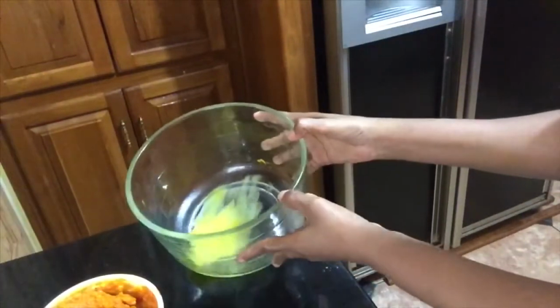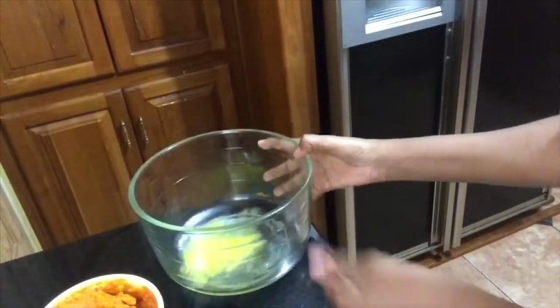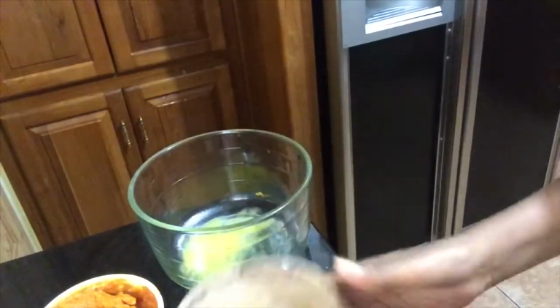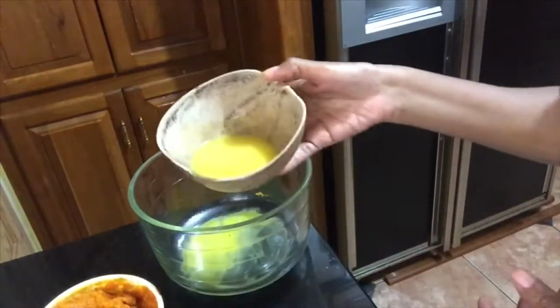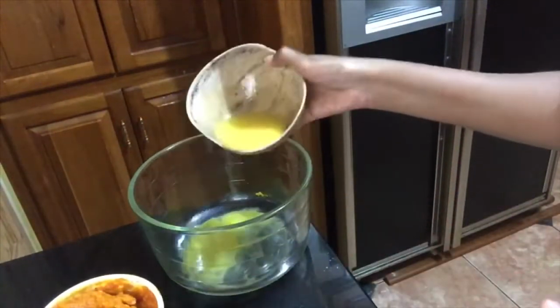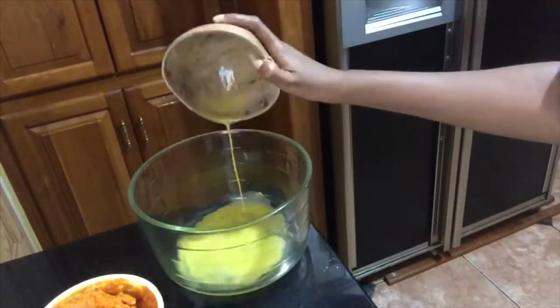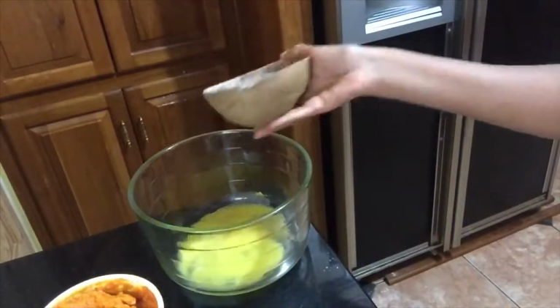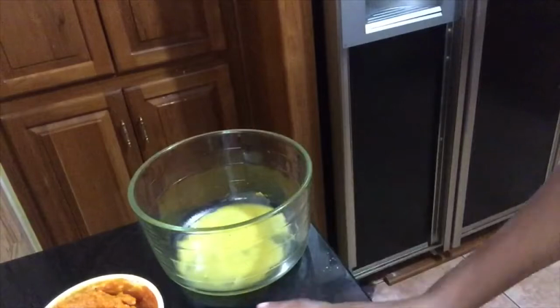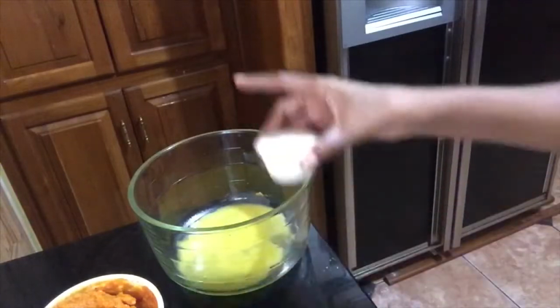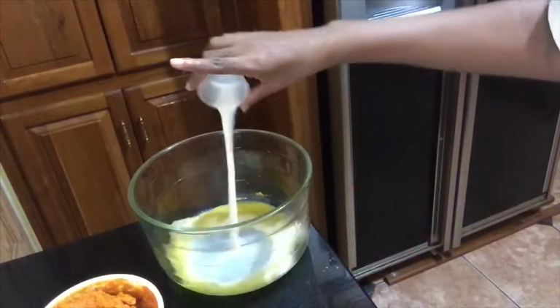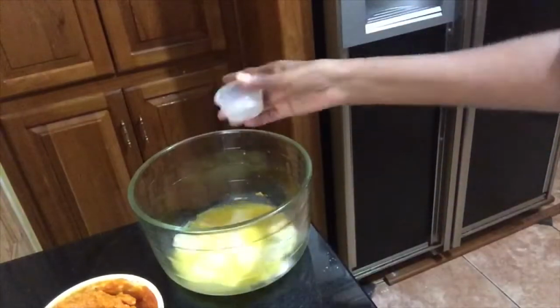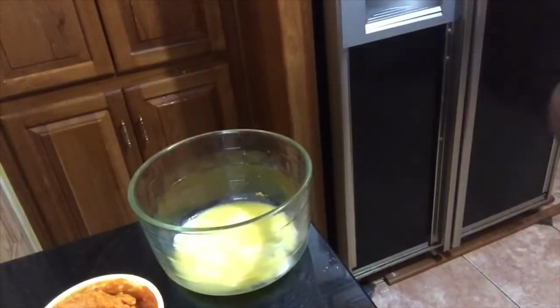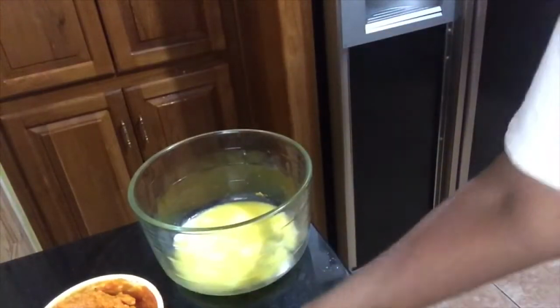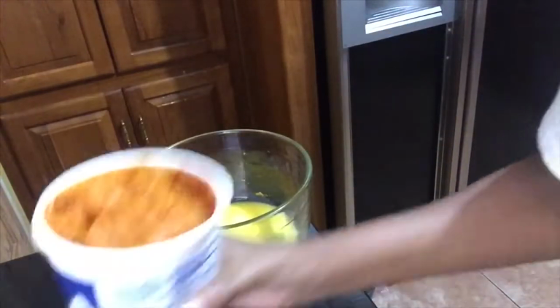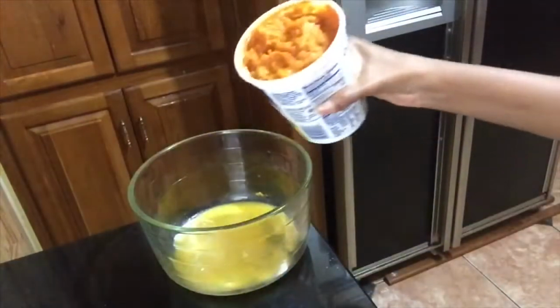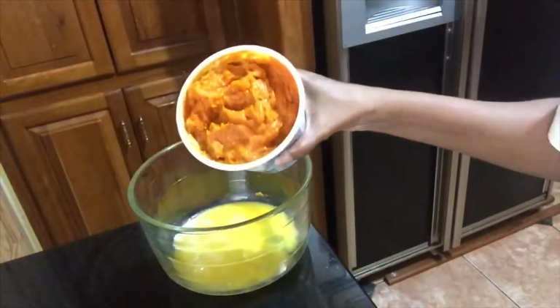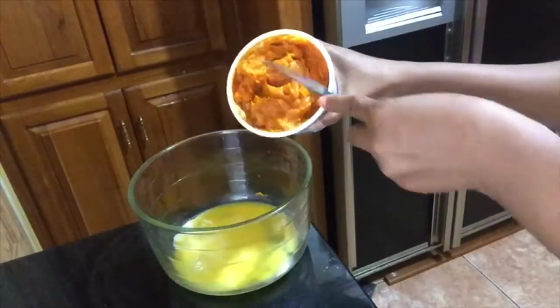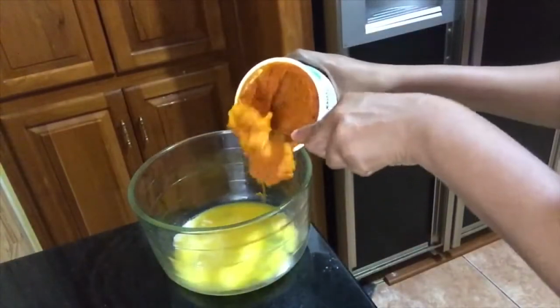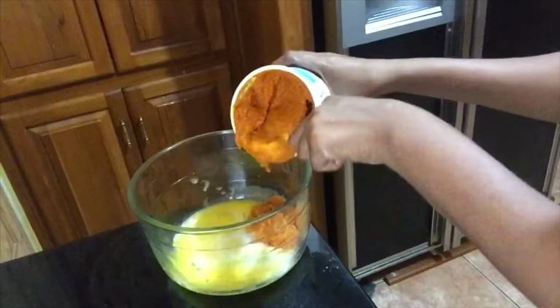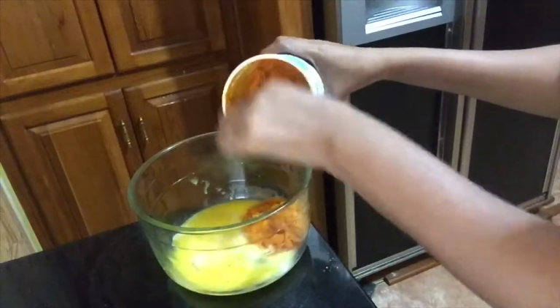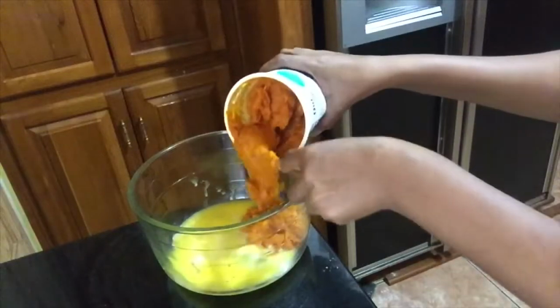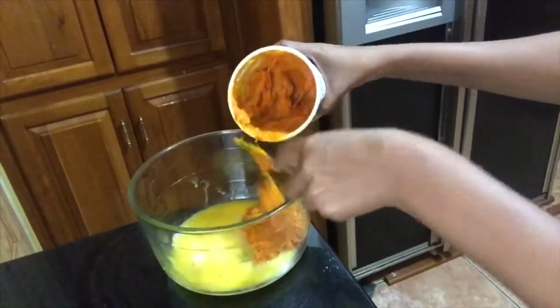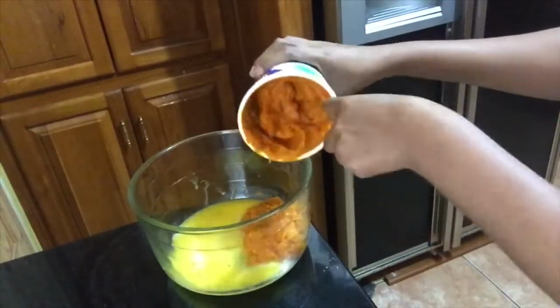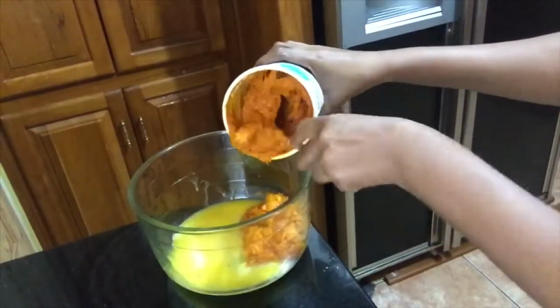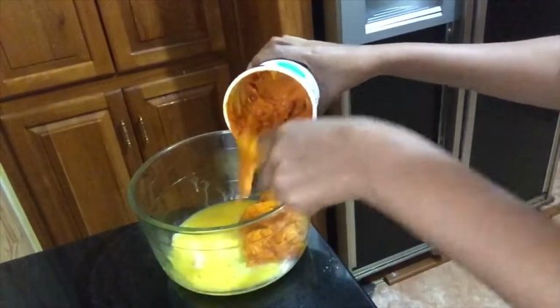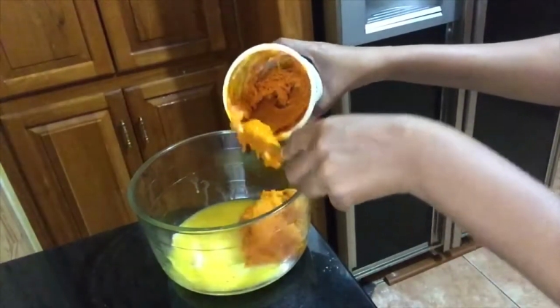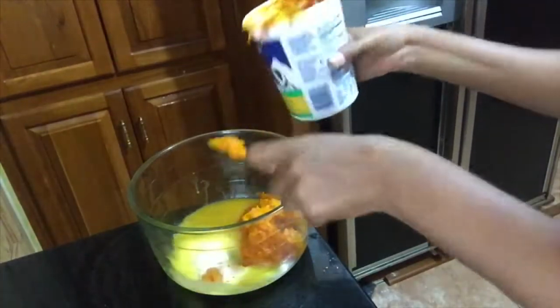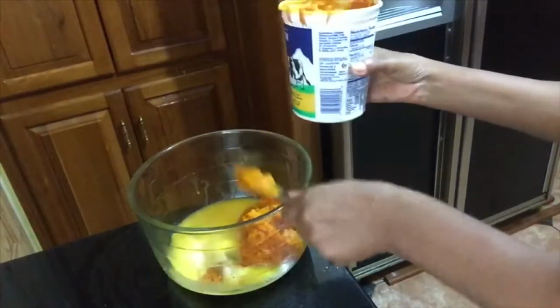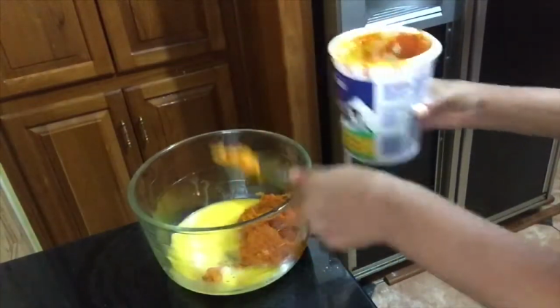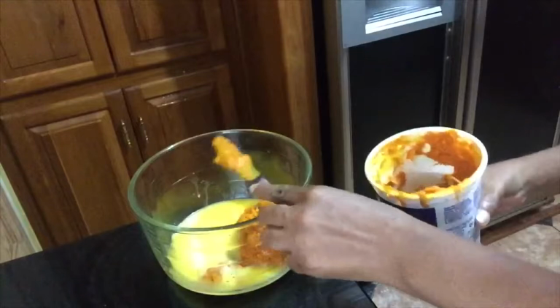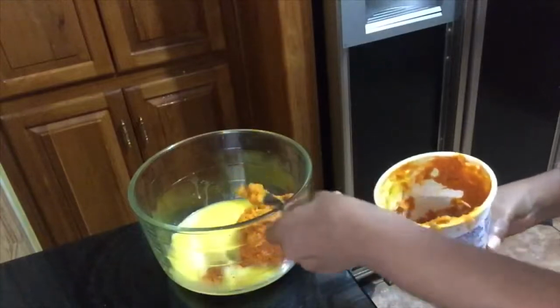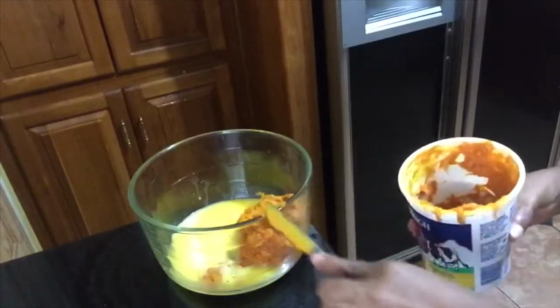Now let's put the wet ingredients together — the egg, the butter, the milk, the pumpkin. As I said, all of the measurements will be in the description. And I'm going to mix.